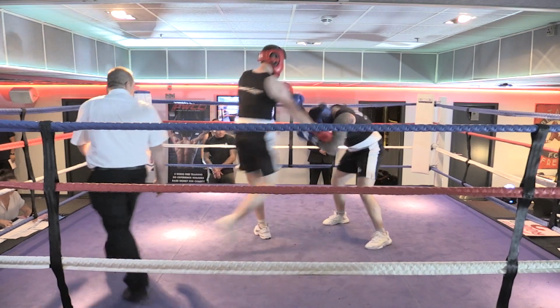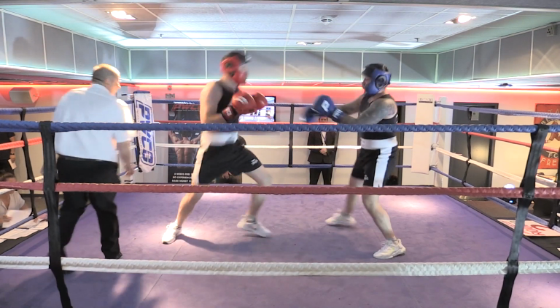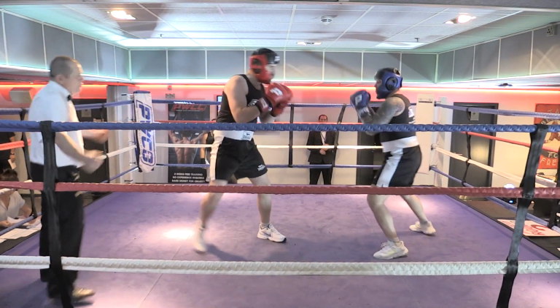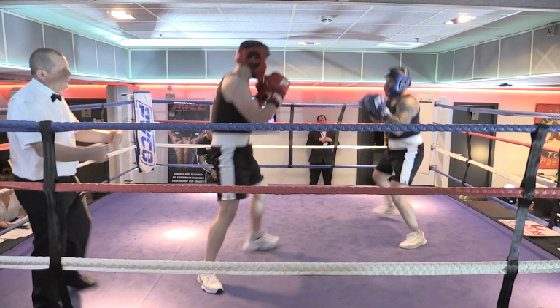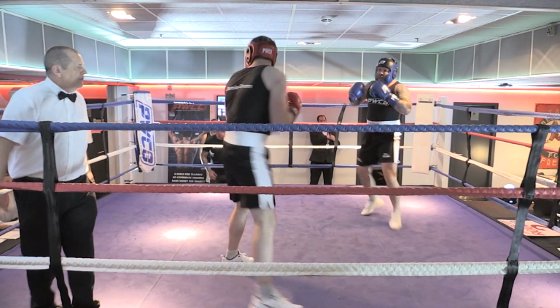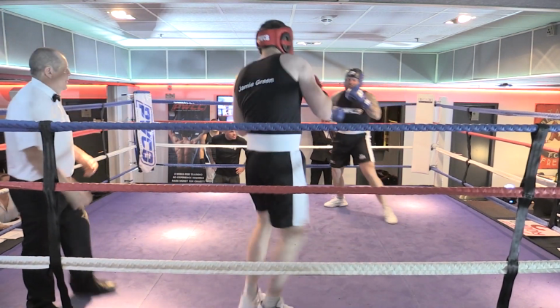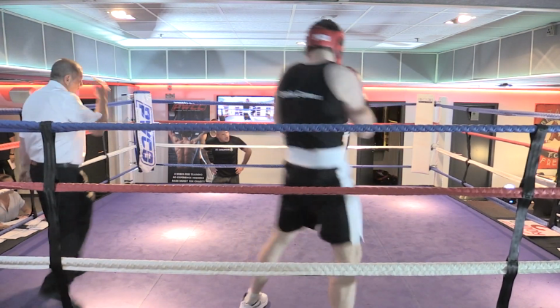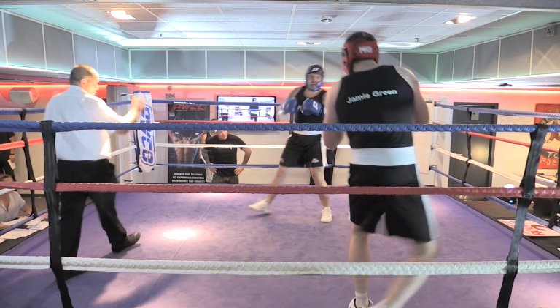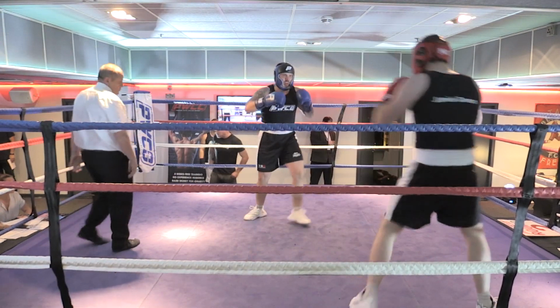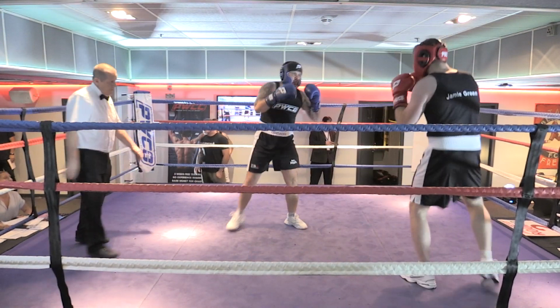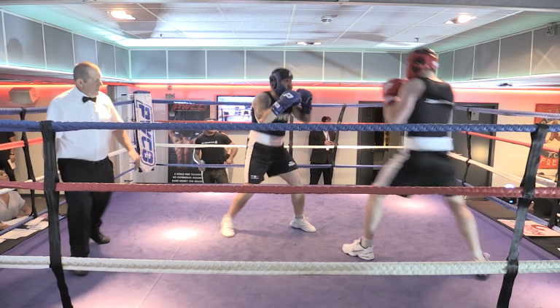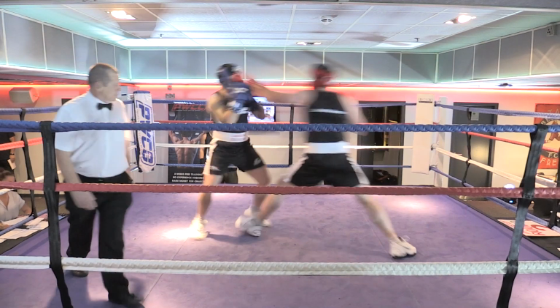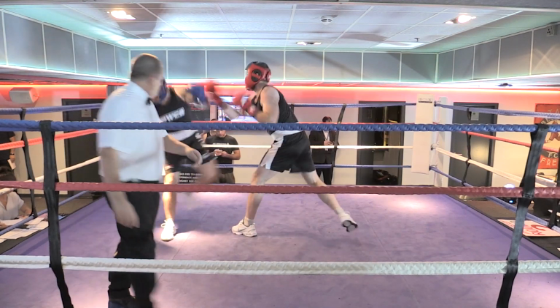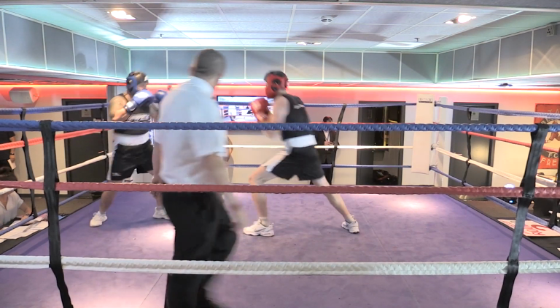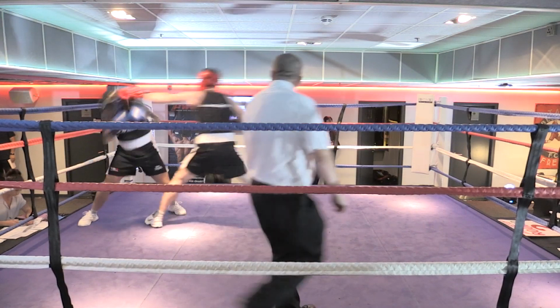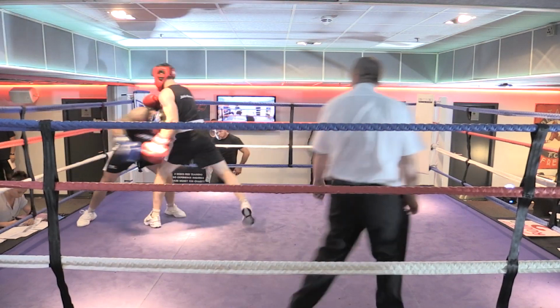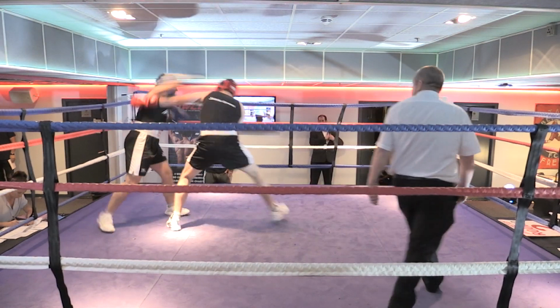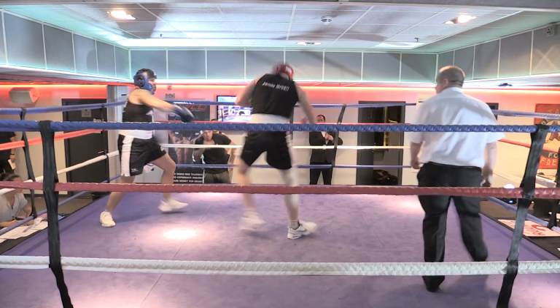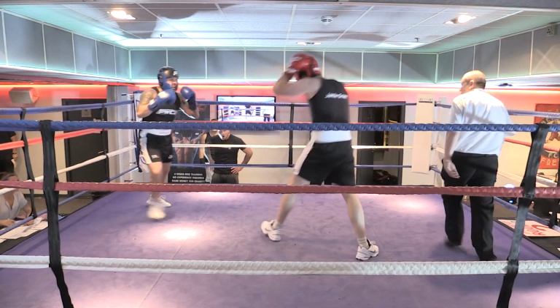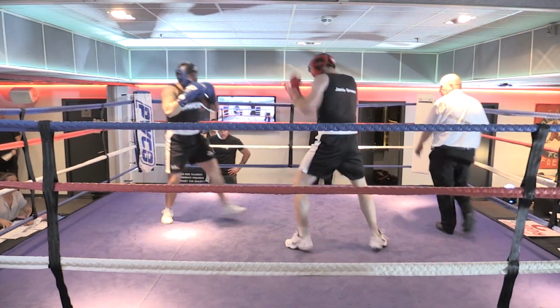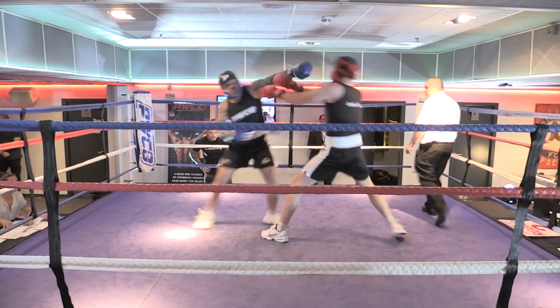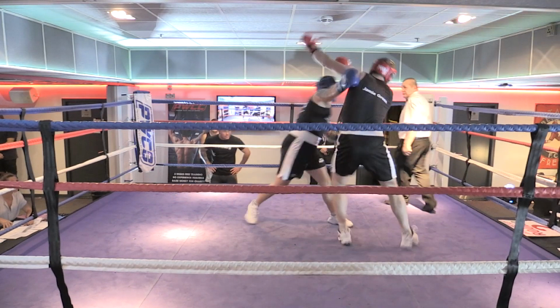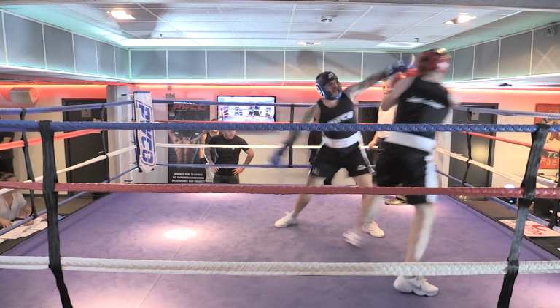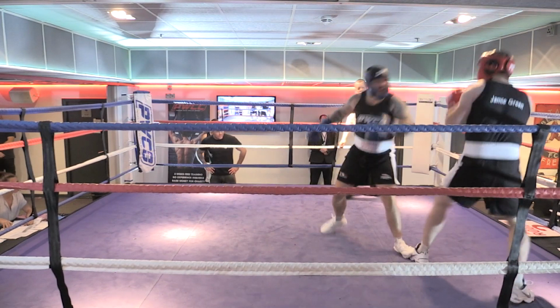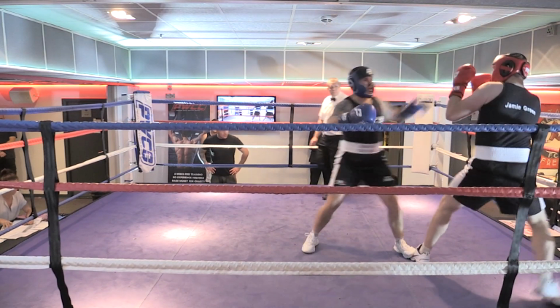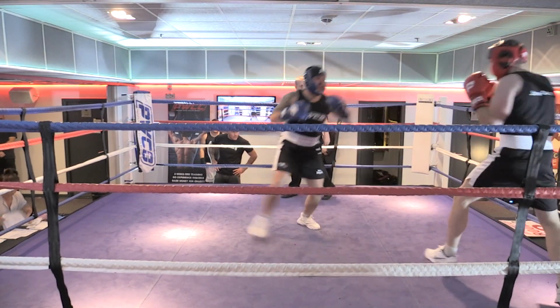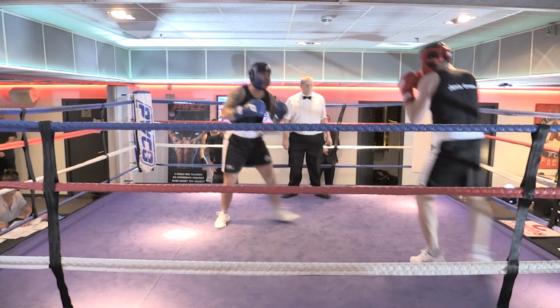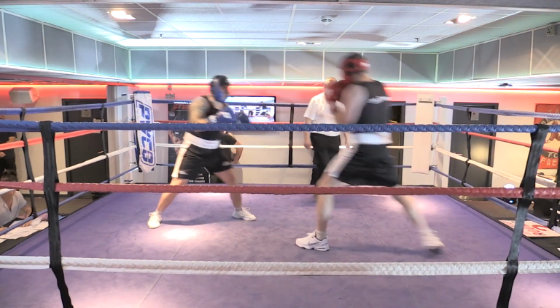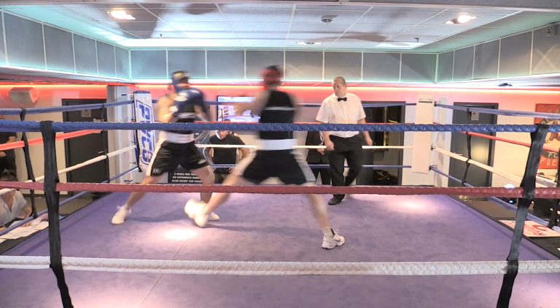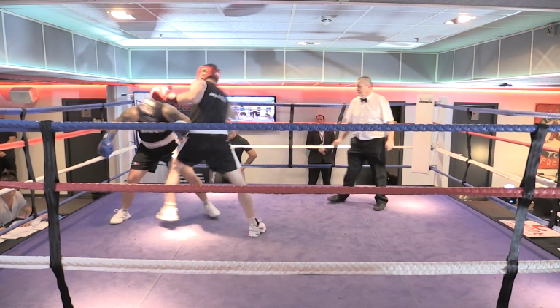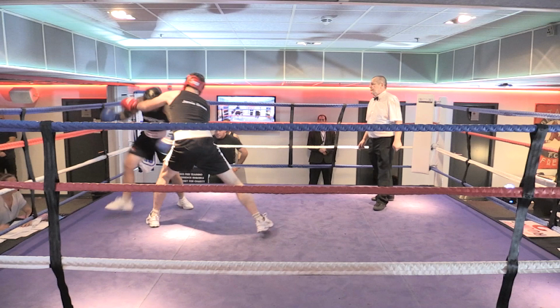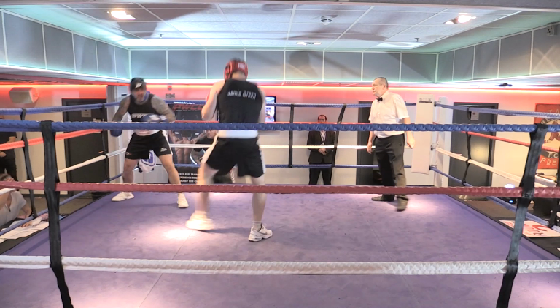Step back, step back, use your legs. One two, one two. Now go on, he's tired. There we go, he's knackered. Keep going. Straight punches, straight punches. Told you he's swinging. Straight punches. There we go, good man.